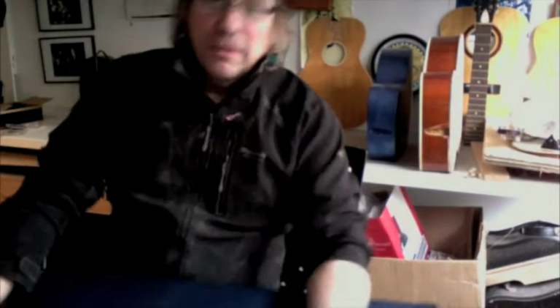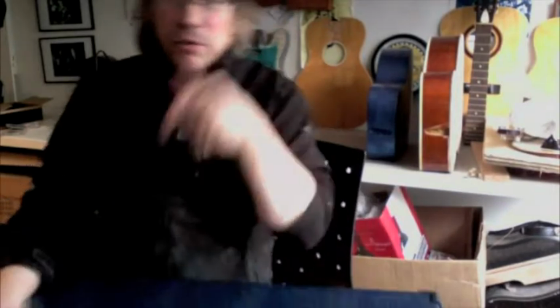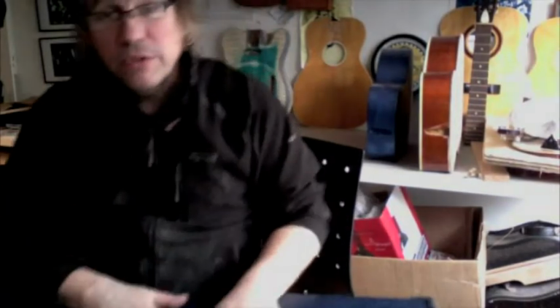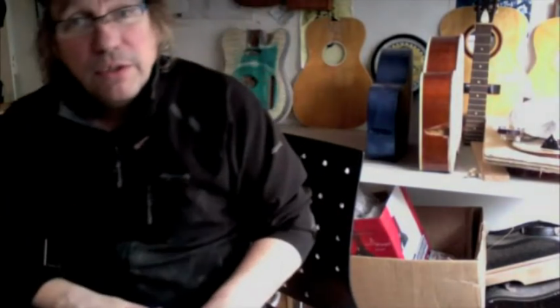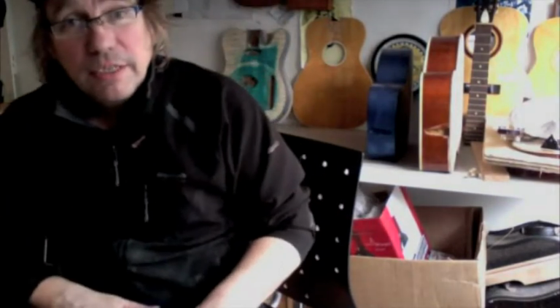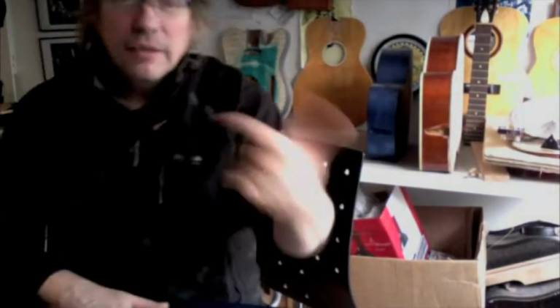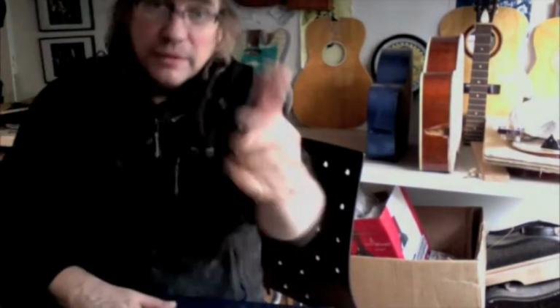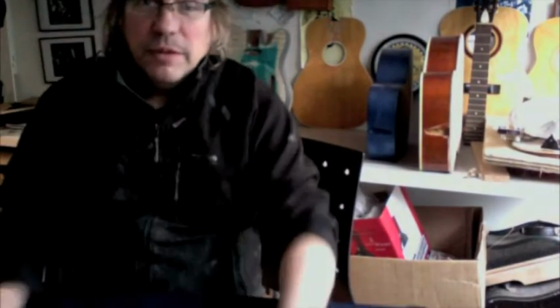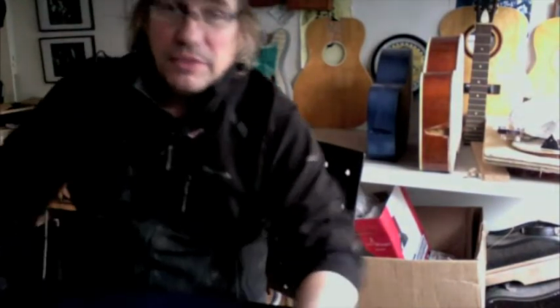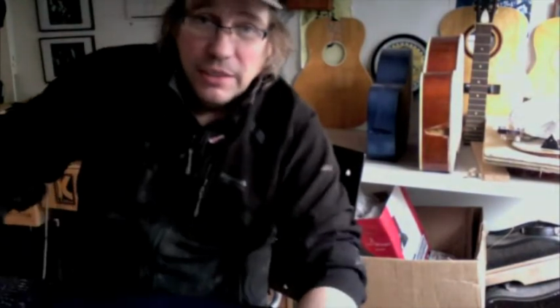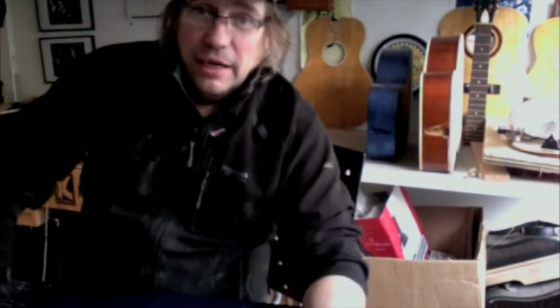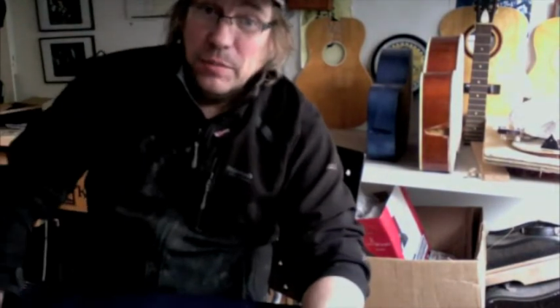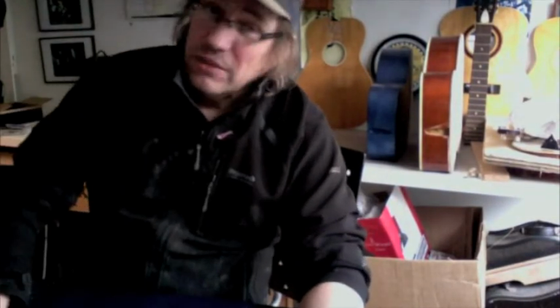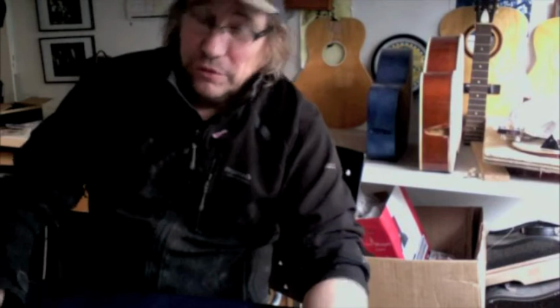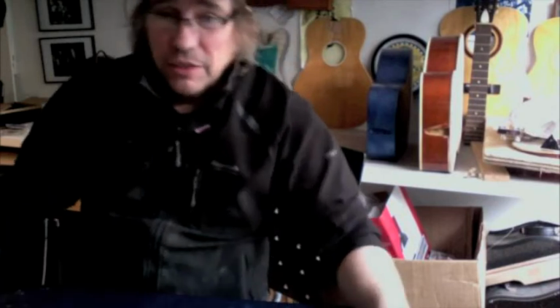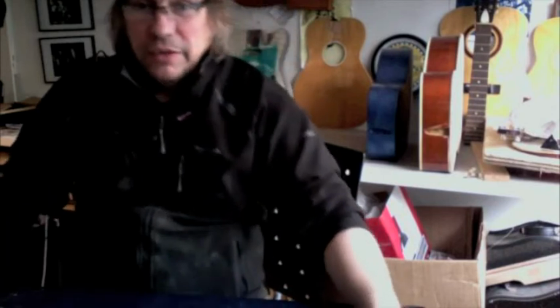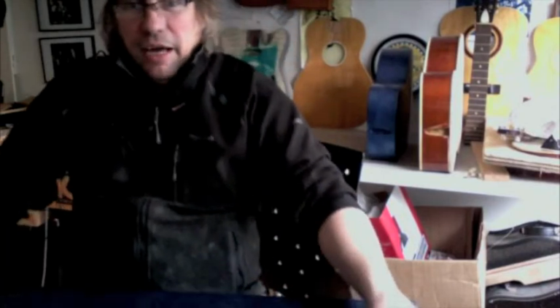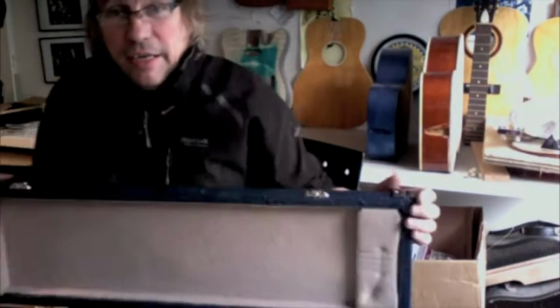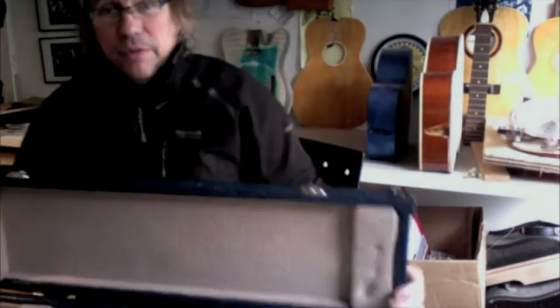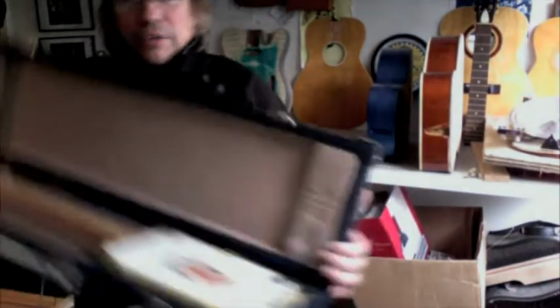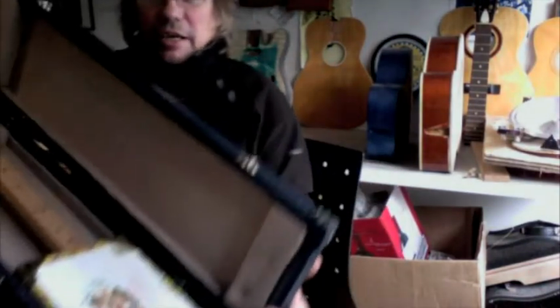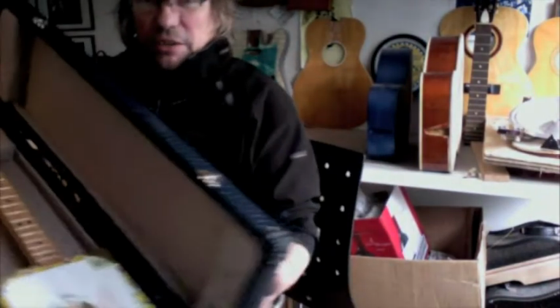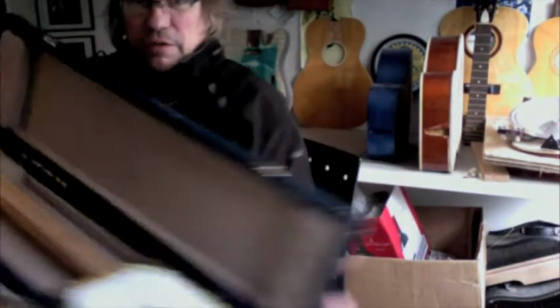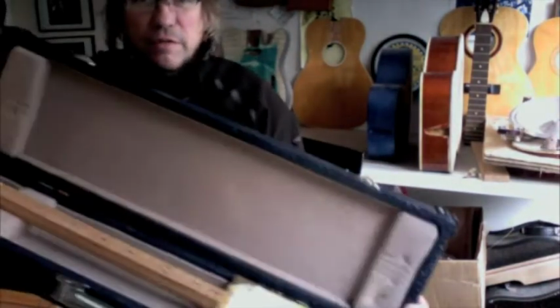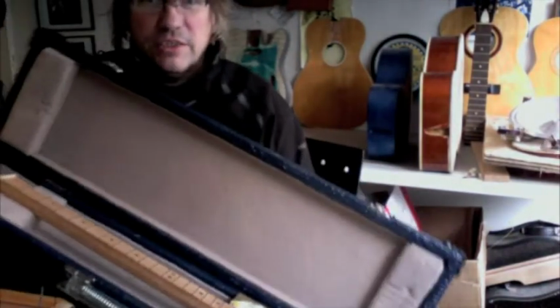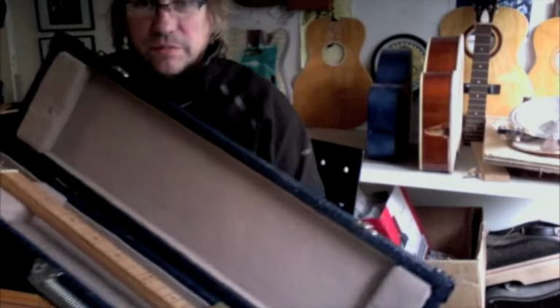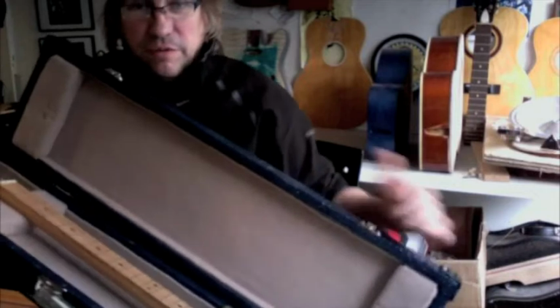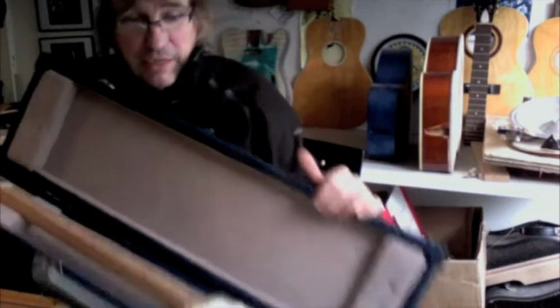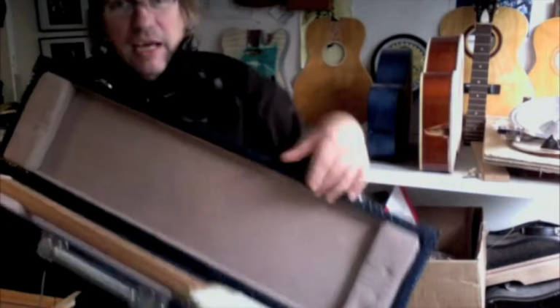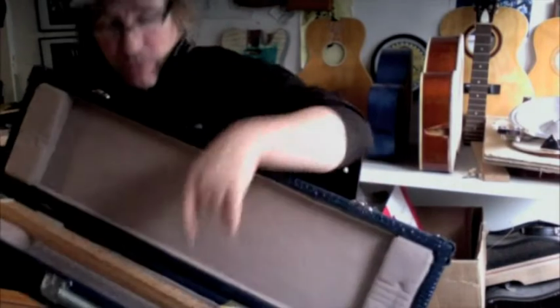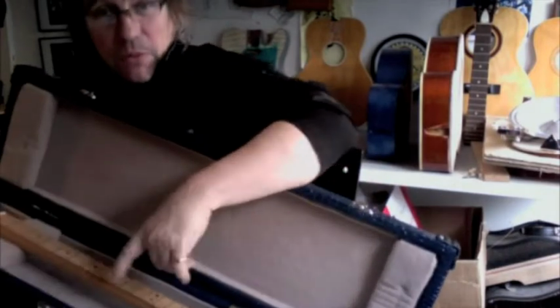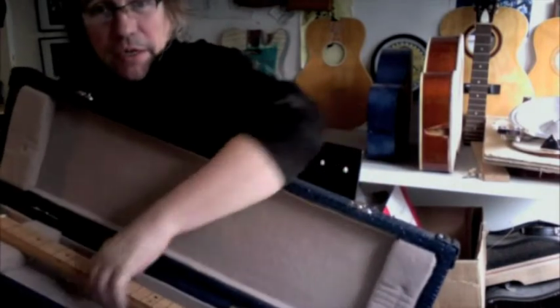If you want something like this done for your guitar, give me a message. I'm going to be making some more for myself I think. And in here we've got a sort of fleece-lined interior, and here's what I've been working on.